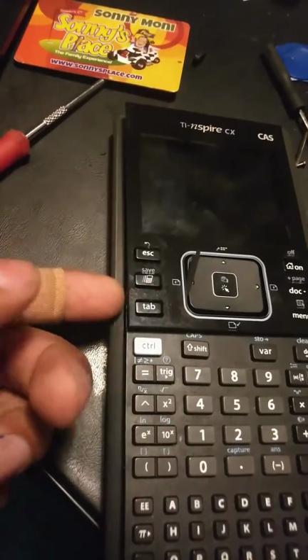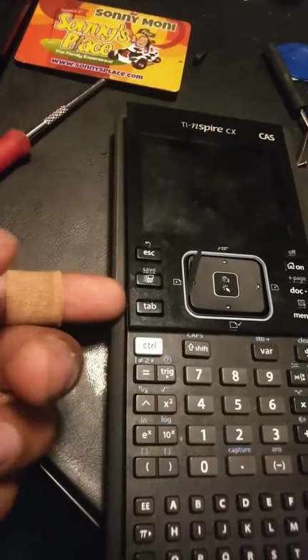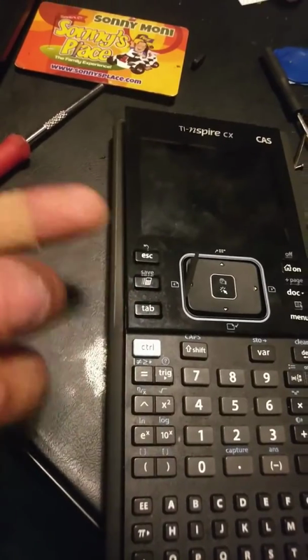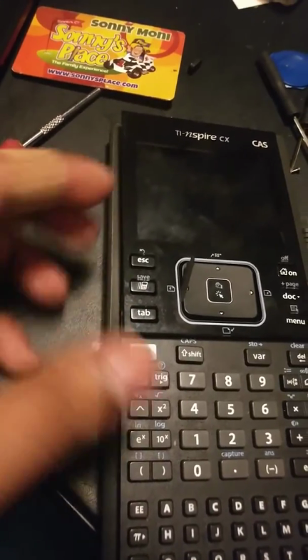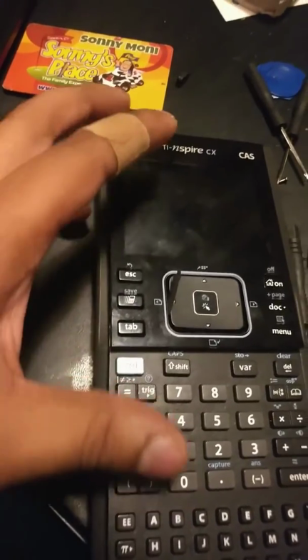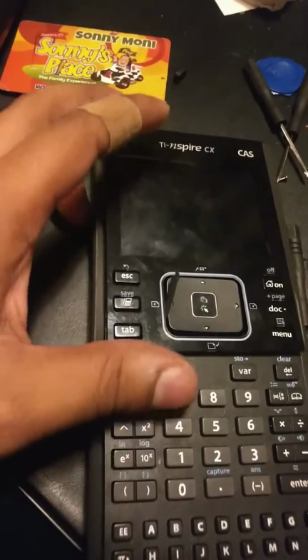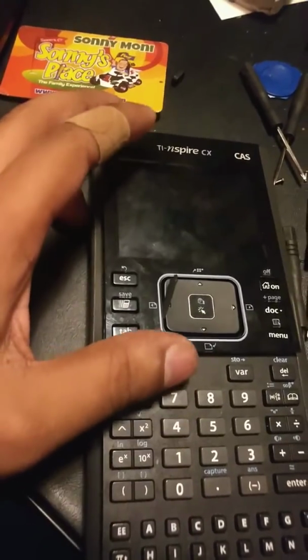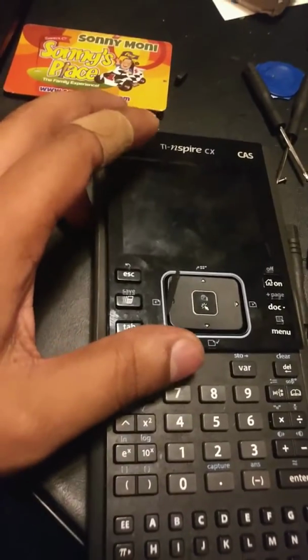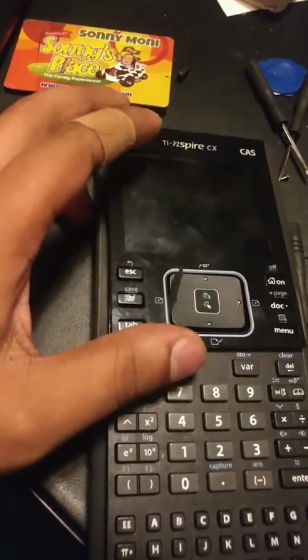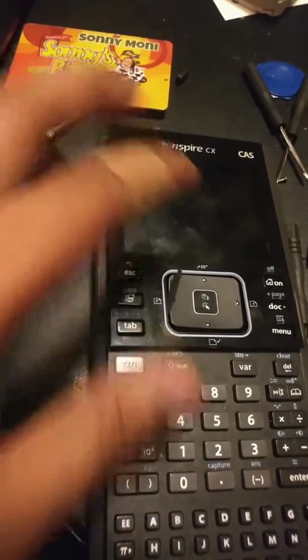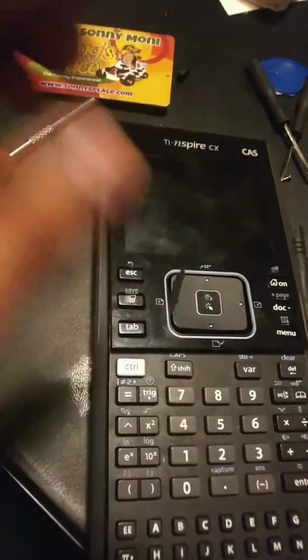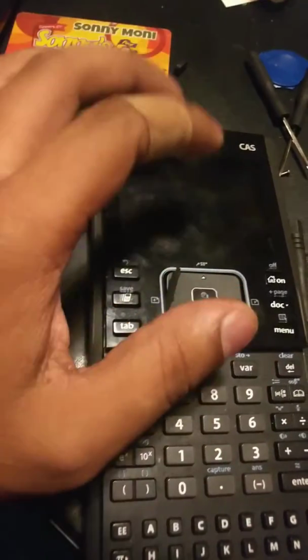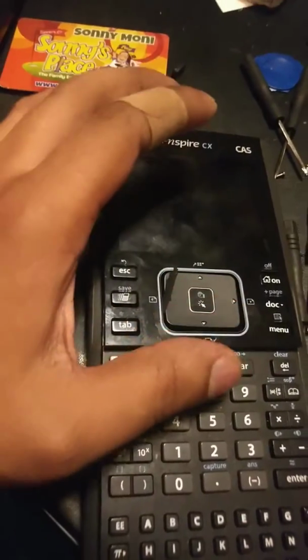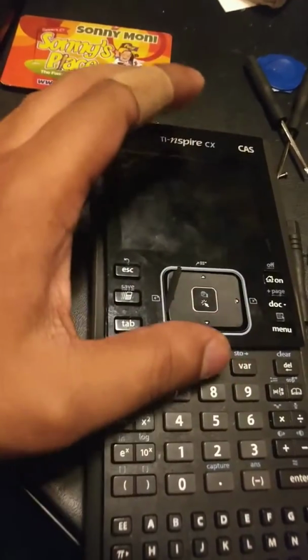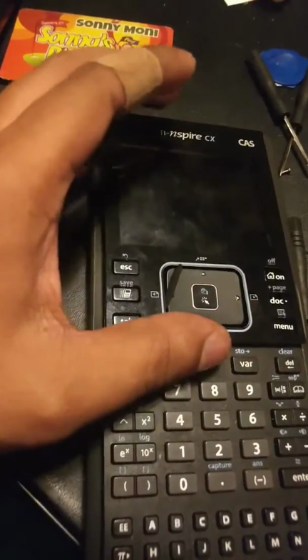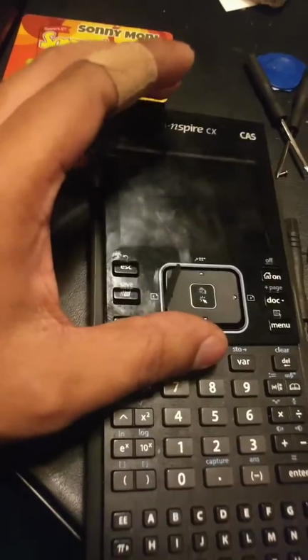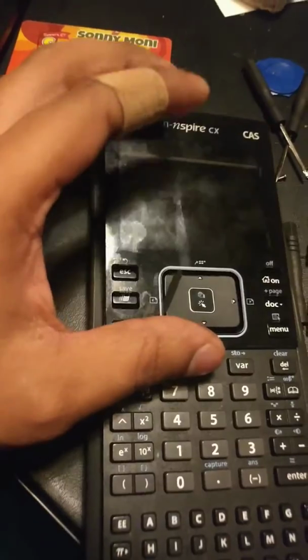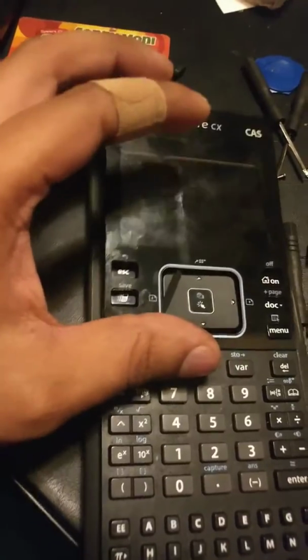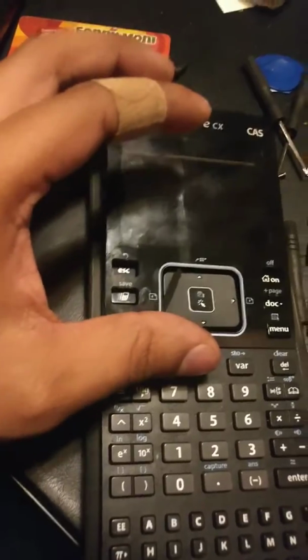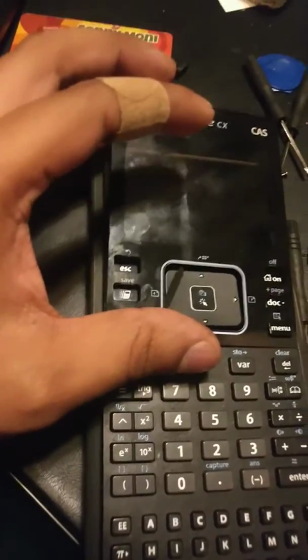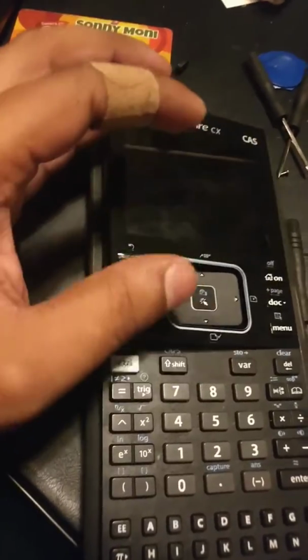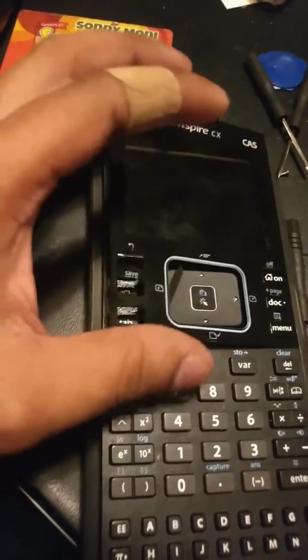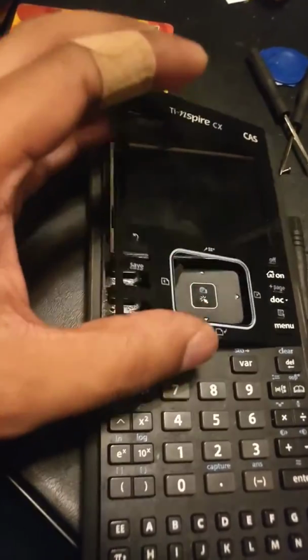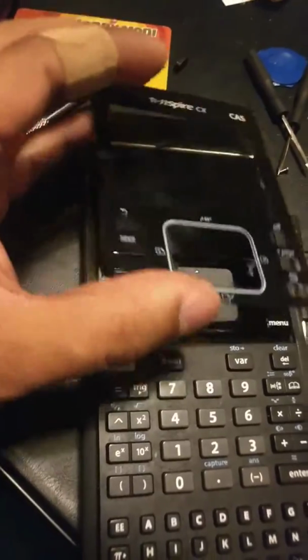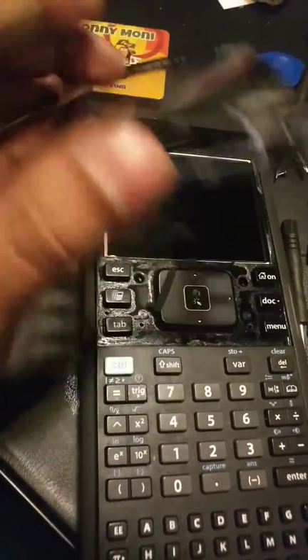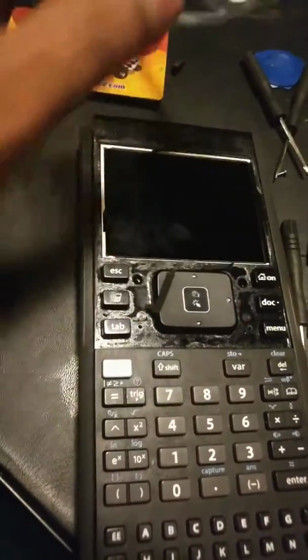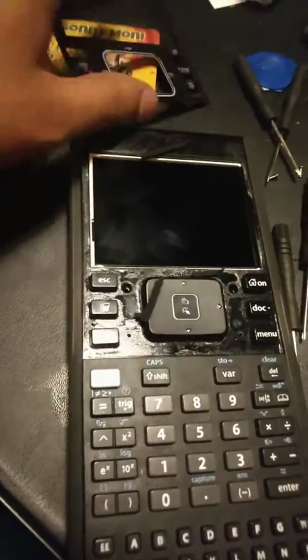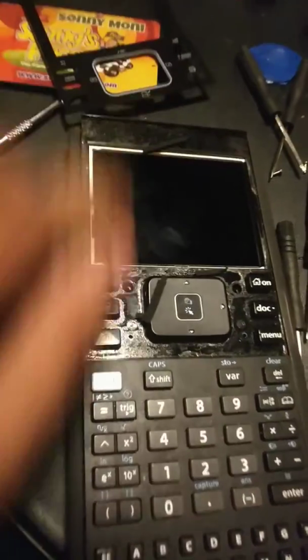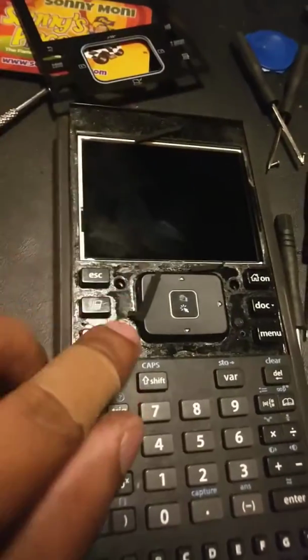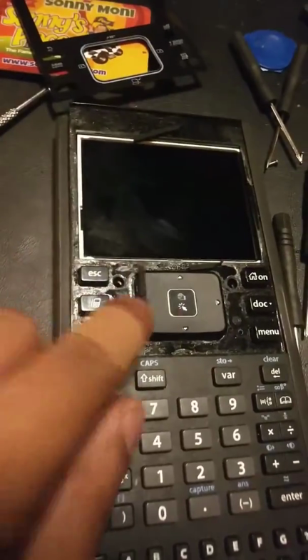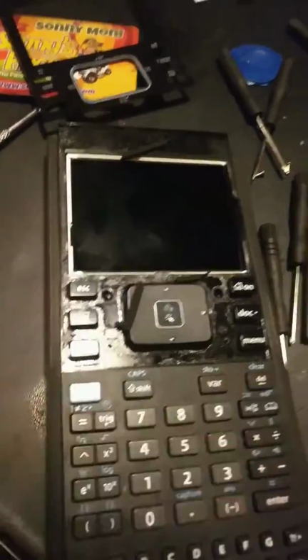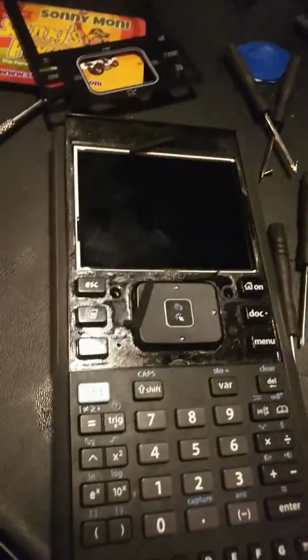And then little by little start lifting it, and eventually you just keep applying heat, applying heat, and eventually it will come off and give you access to the two screws.